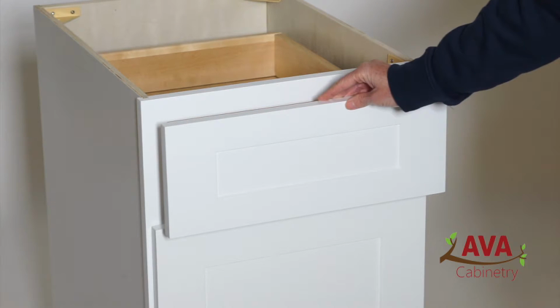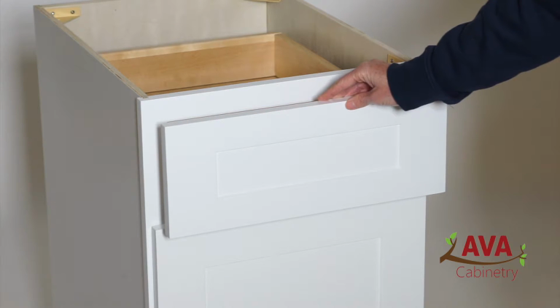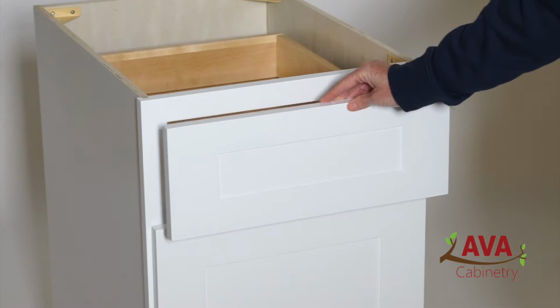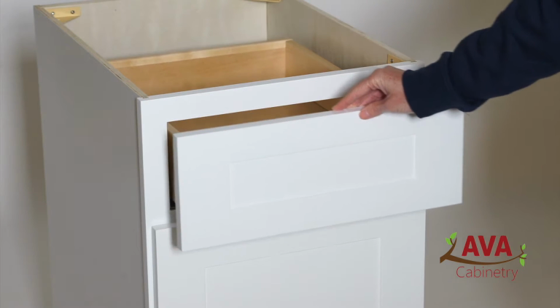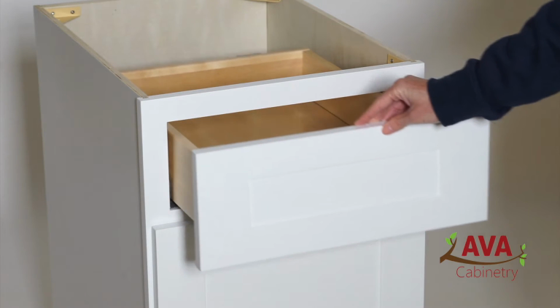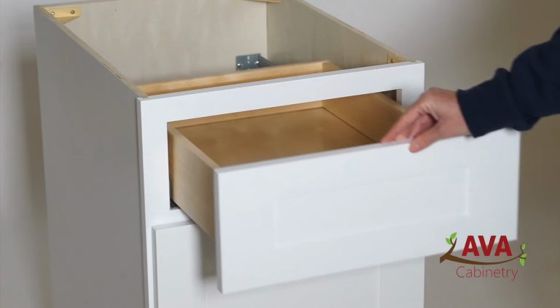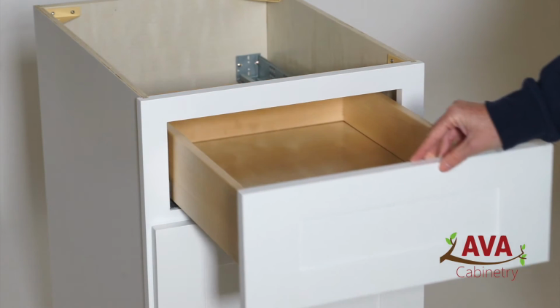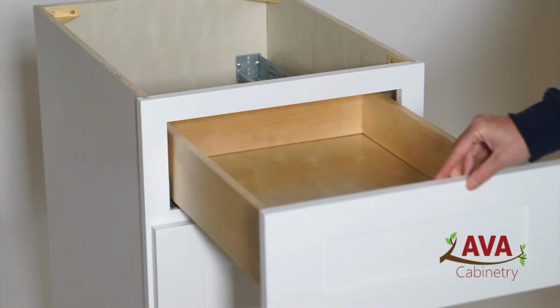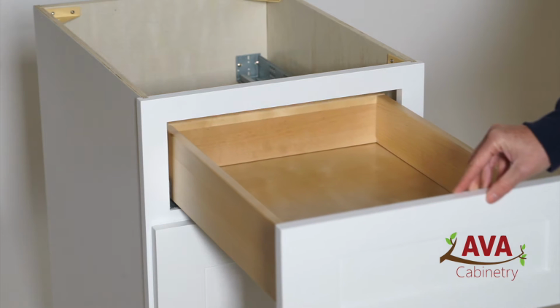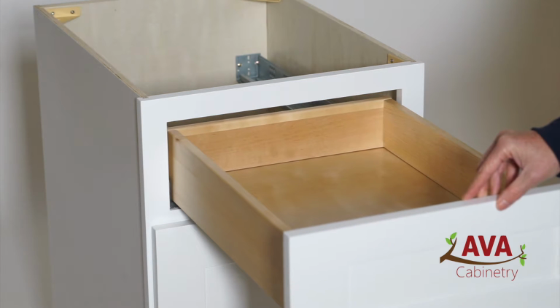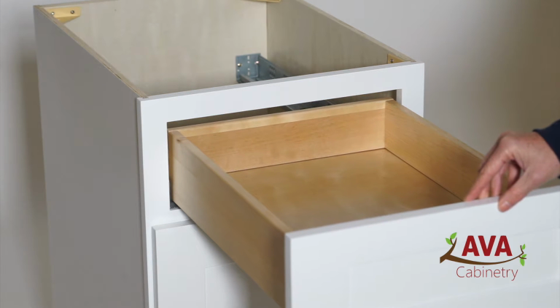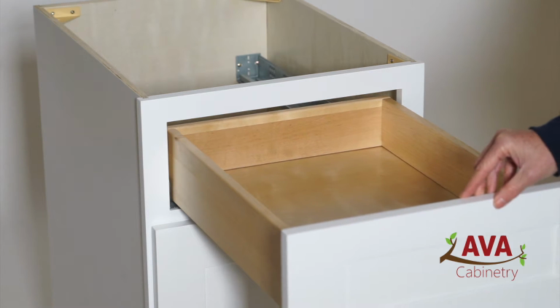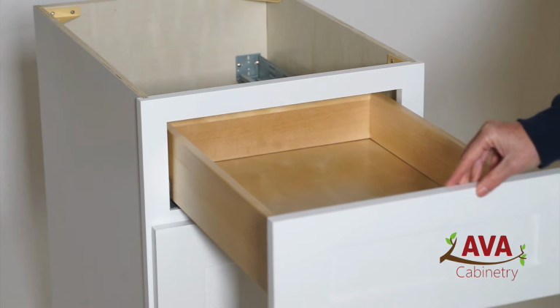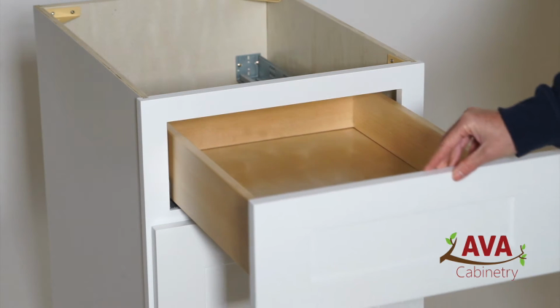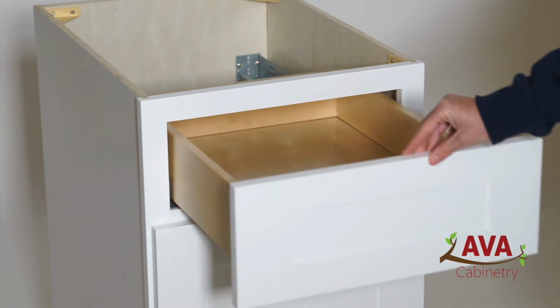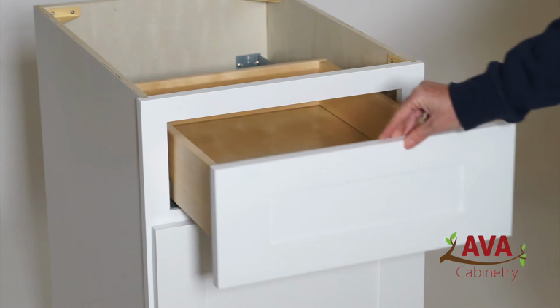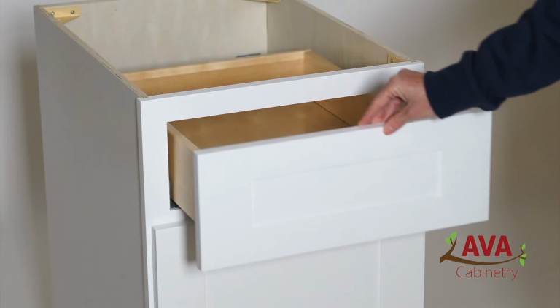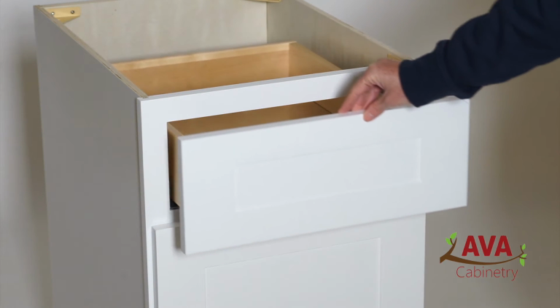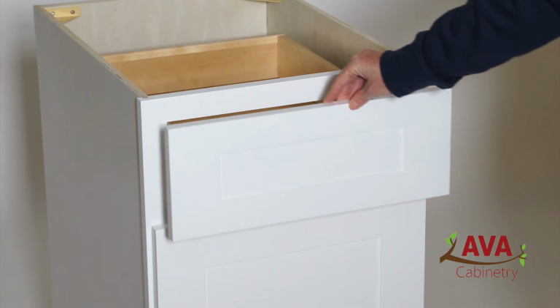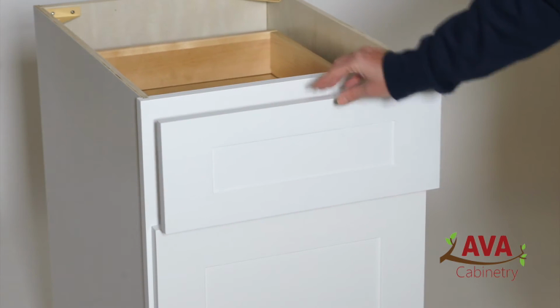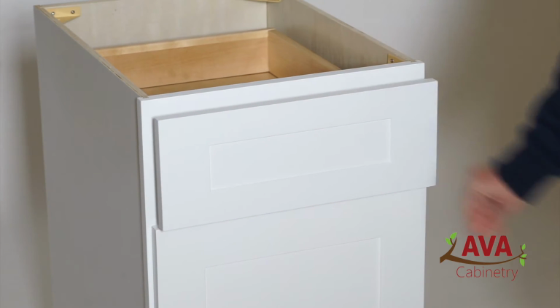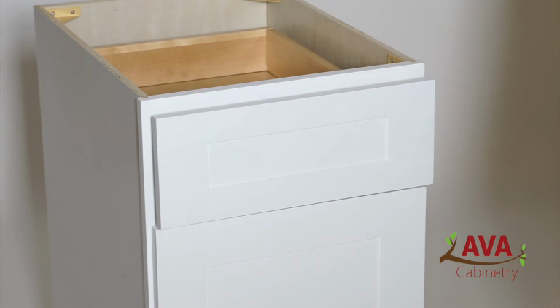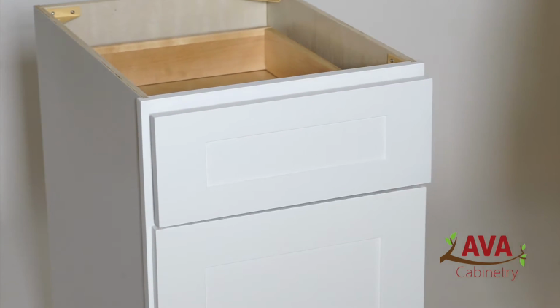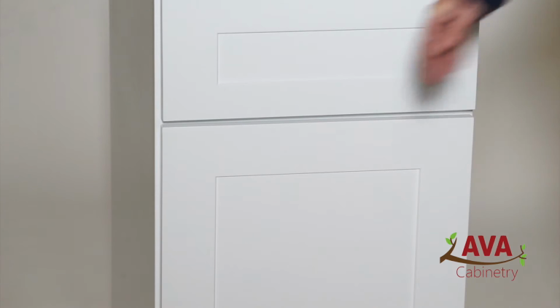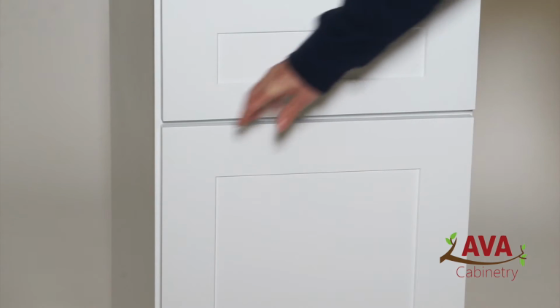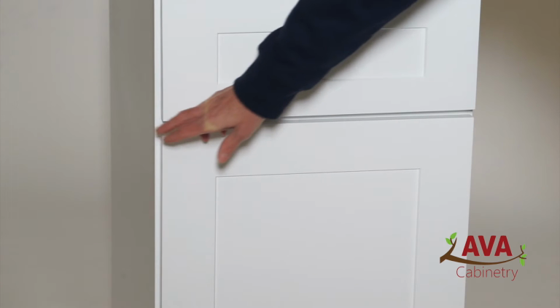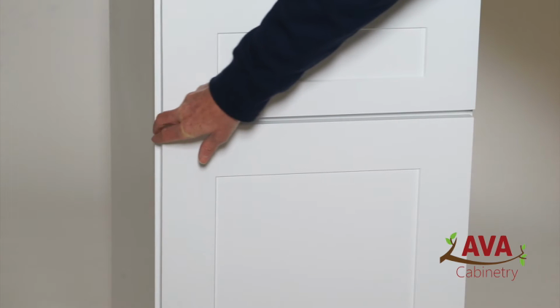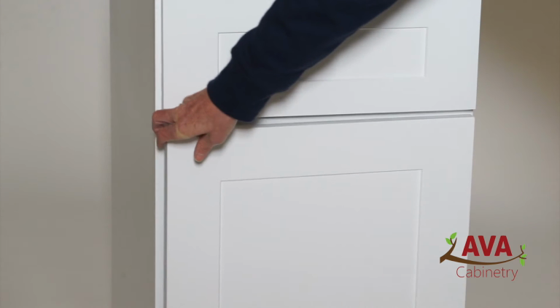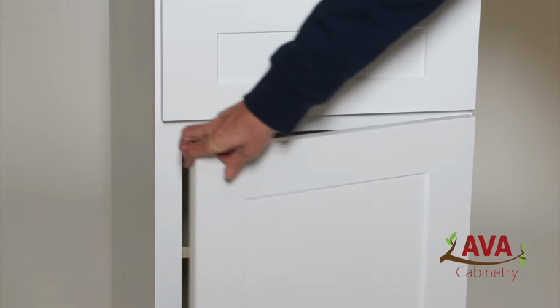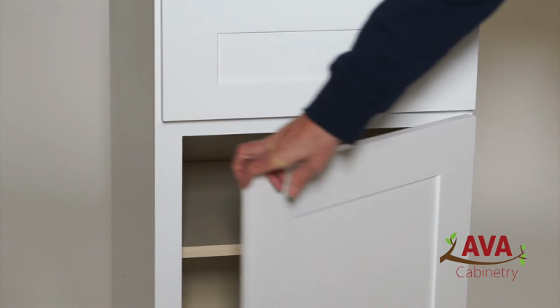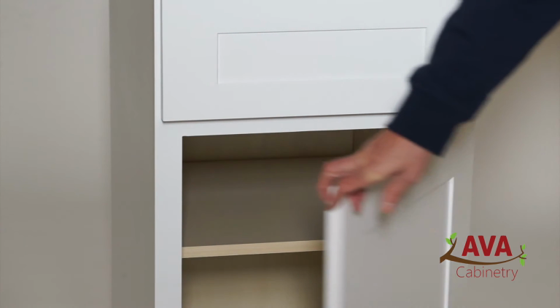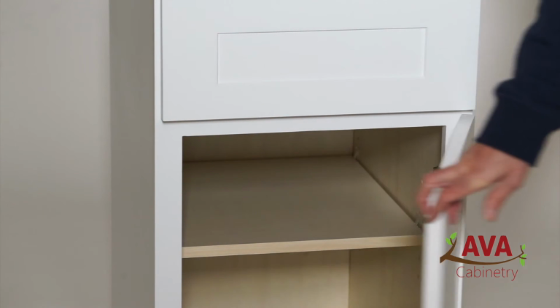The Colorado Shaker White is equipped with full extension, undermount soft-closing drawer glides and uses six-way adjustable soft-closing door hinges.